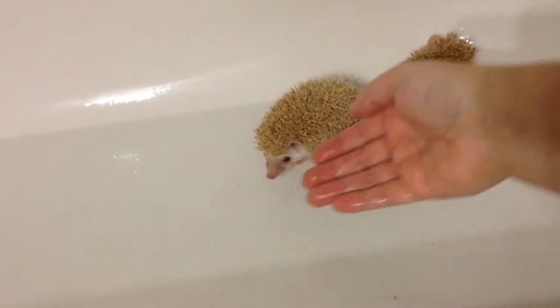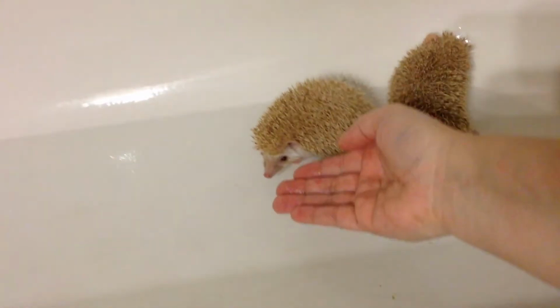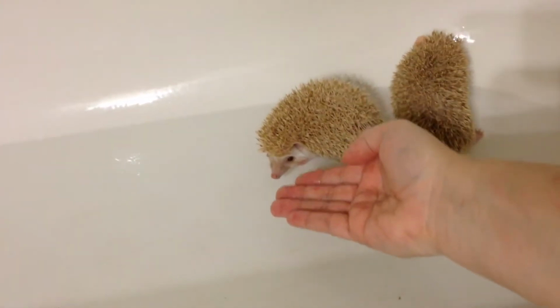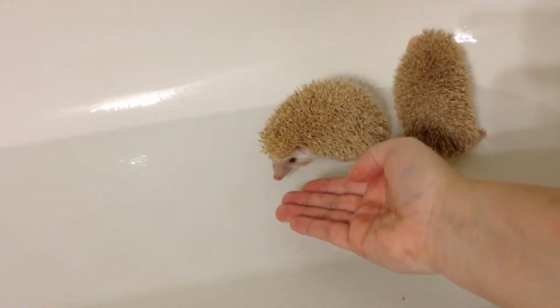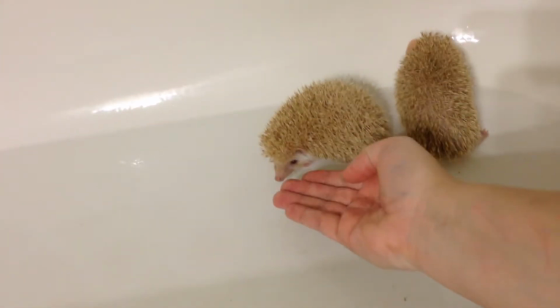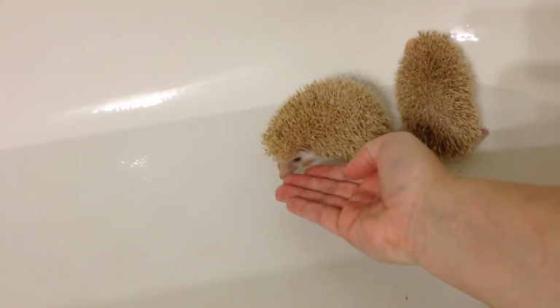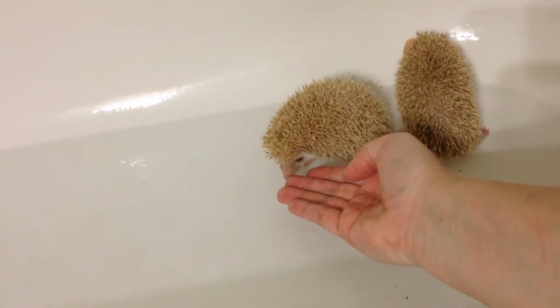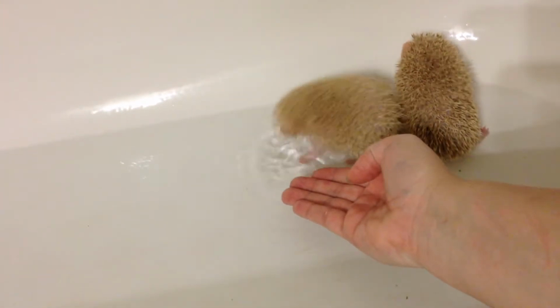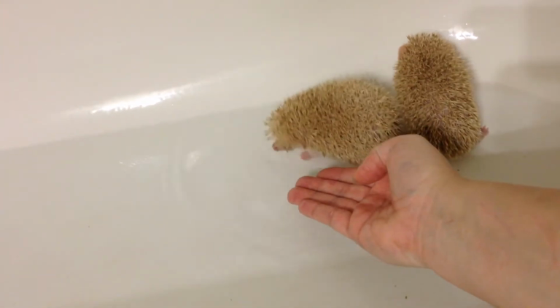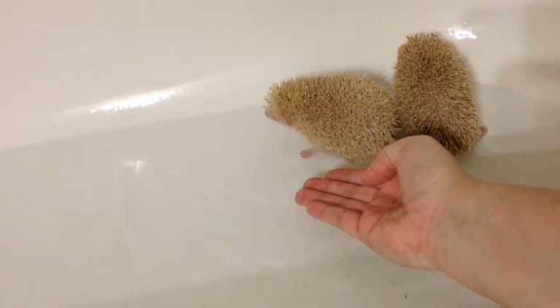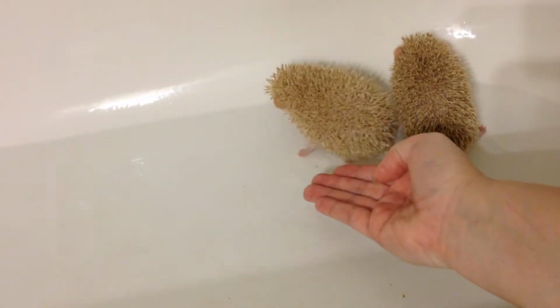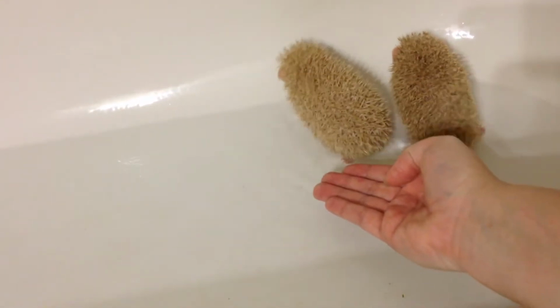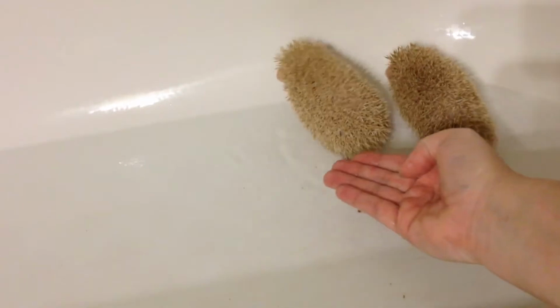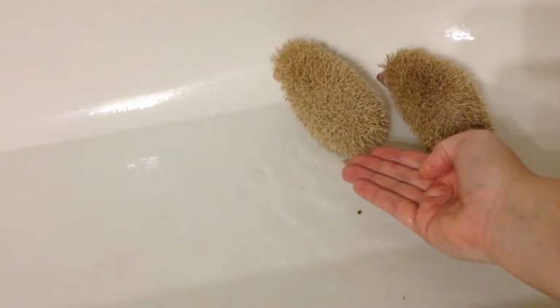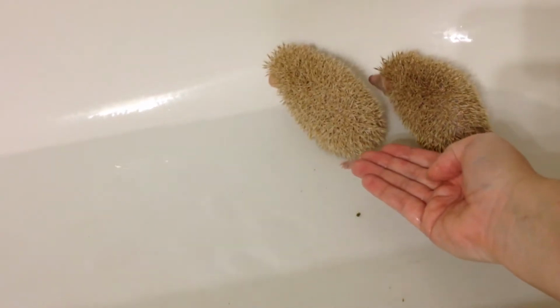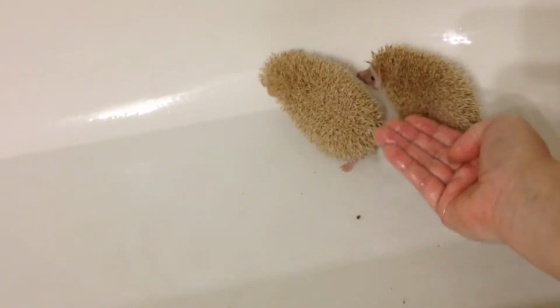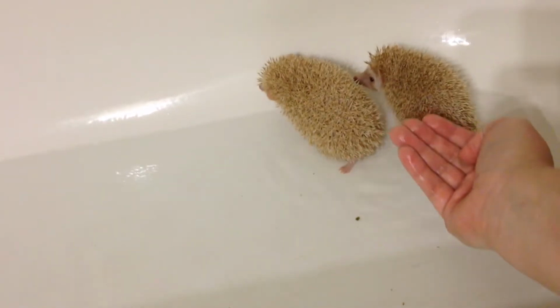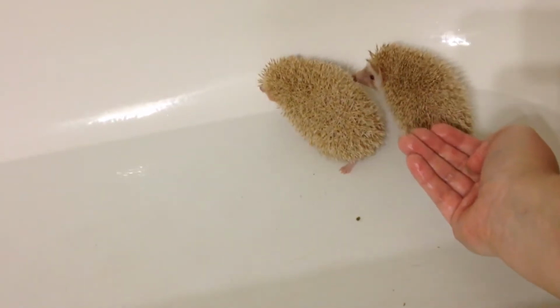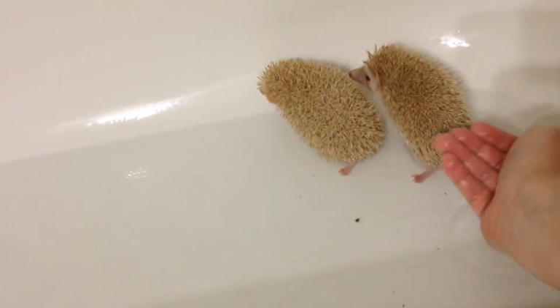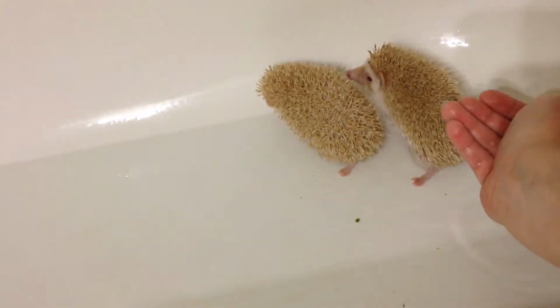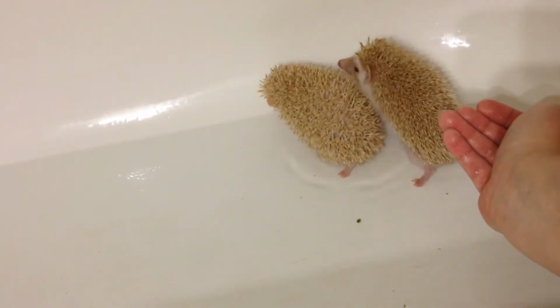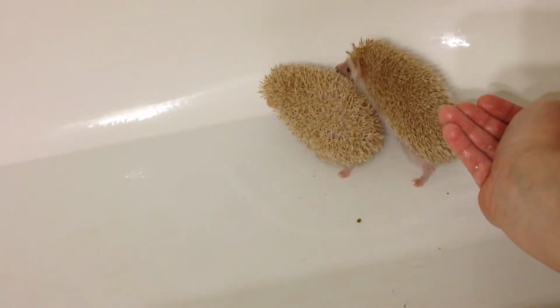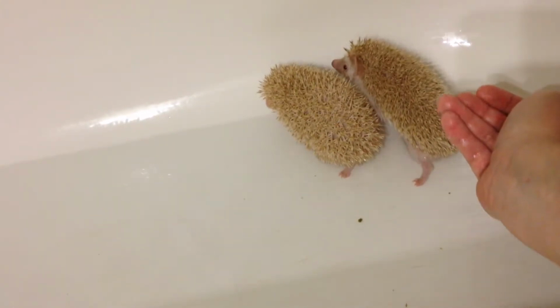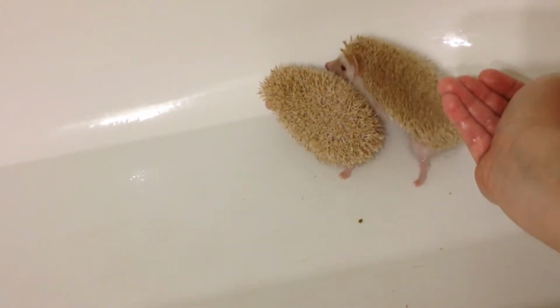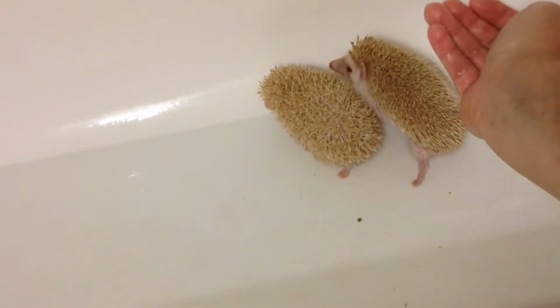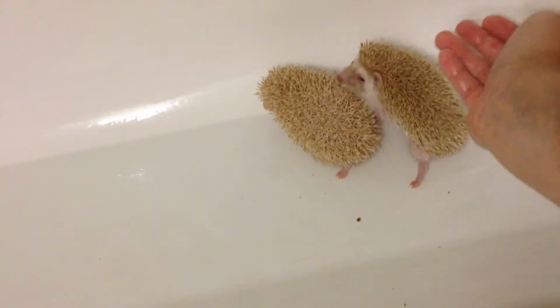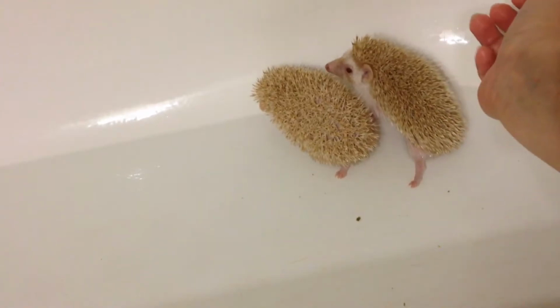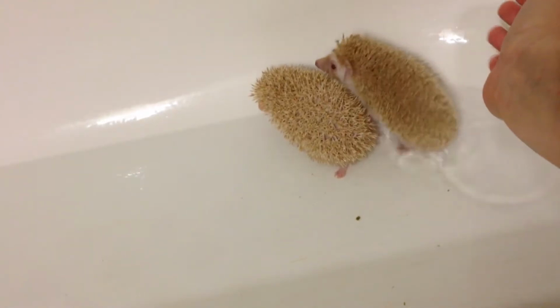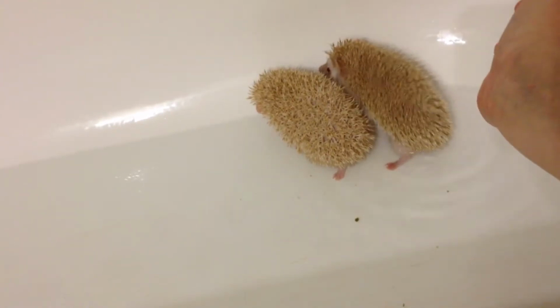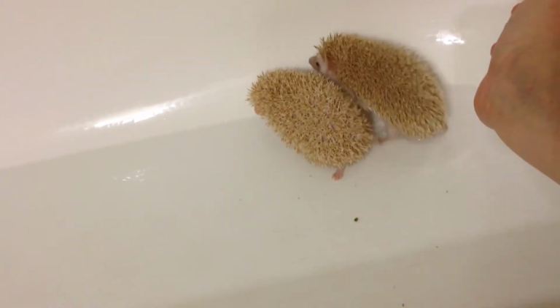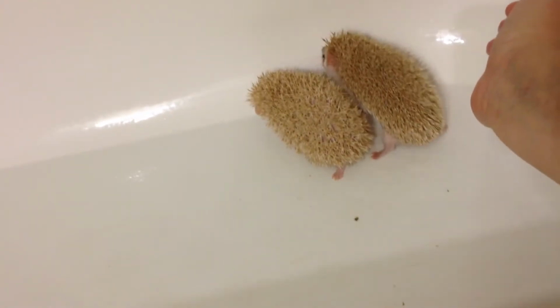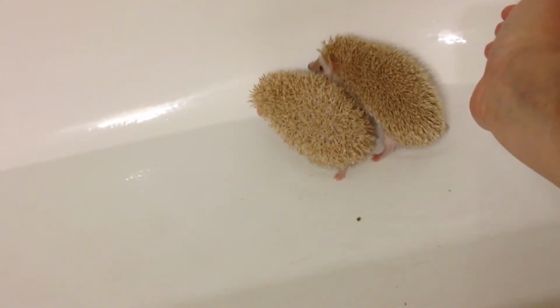Alrighty, so this is Camille. She is slightly lighter than Kennerly. These girls are in the bath because they have some severe quilling going on. They are bigger girls and will both be ready to go home next Saturday.